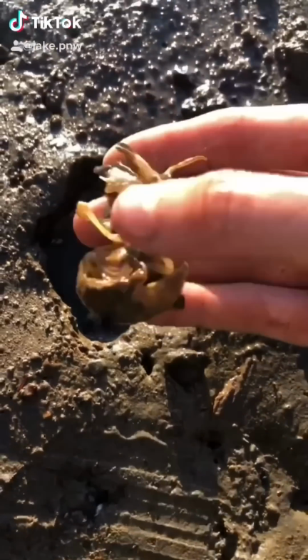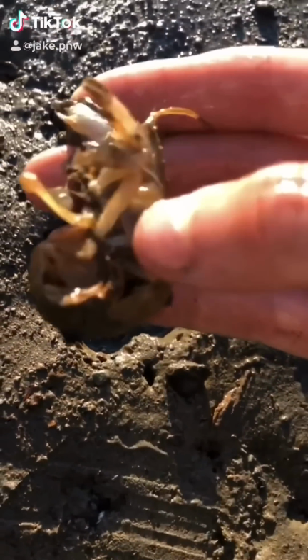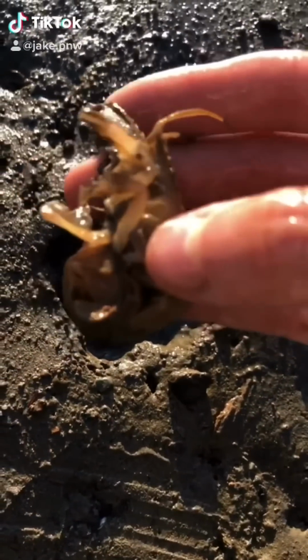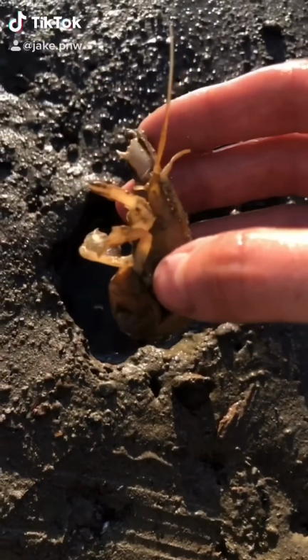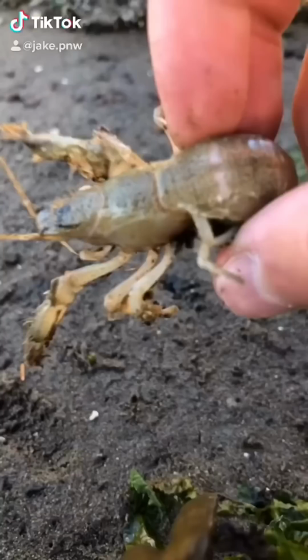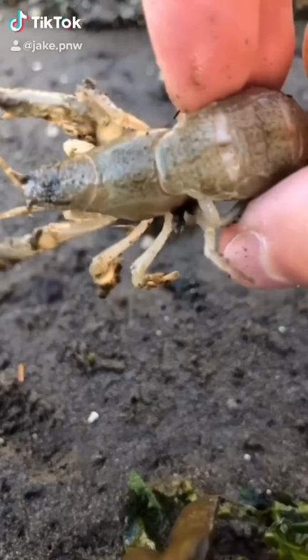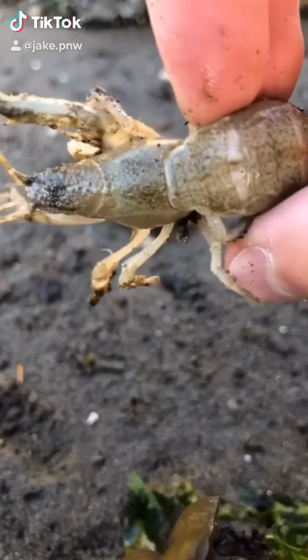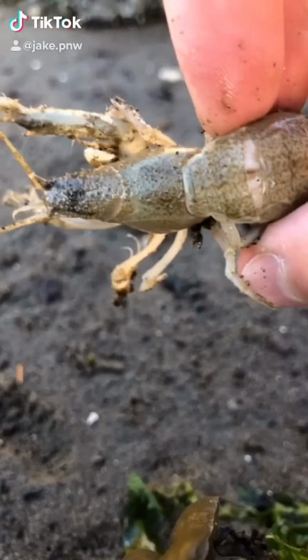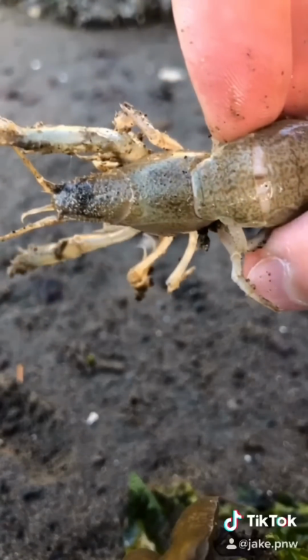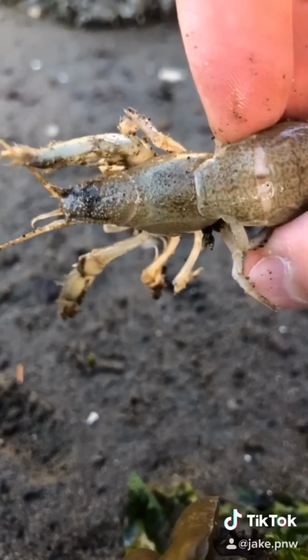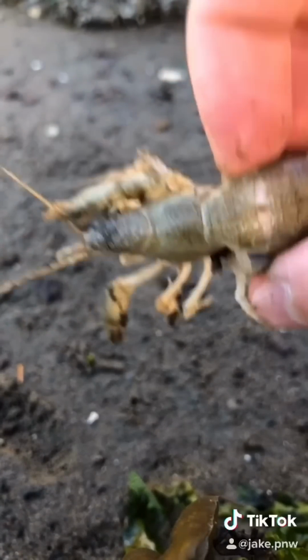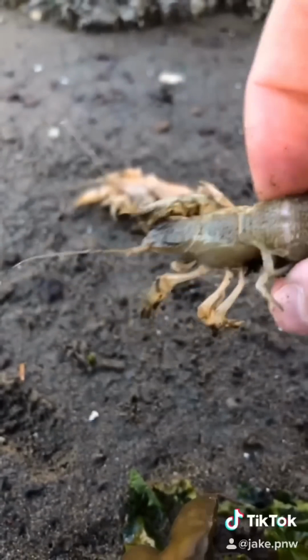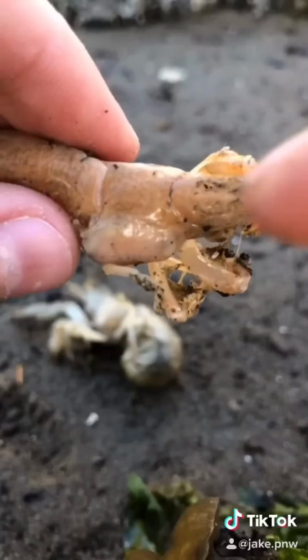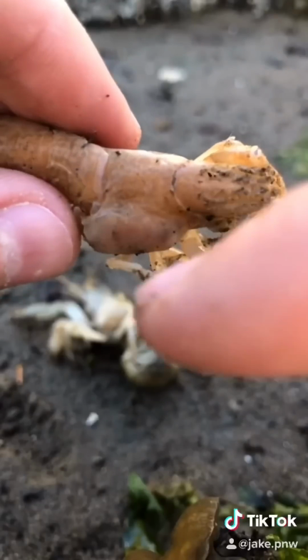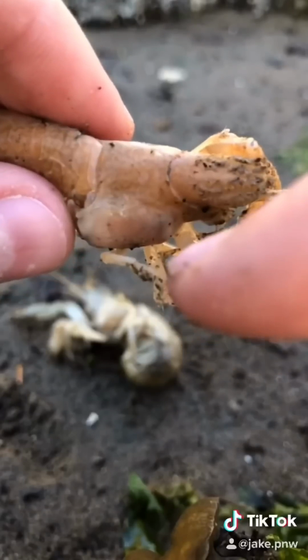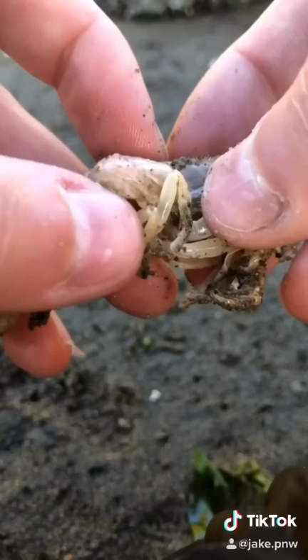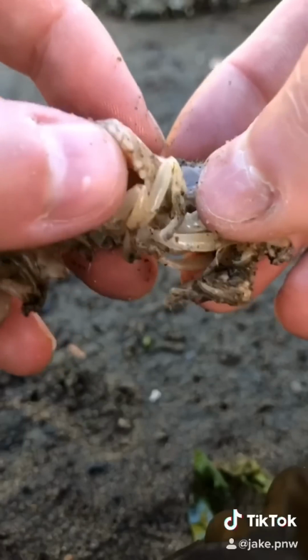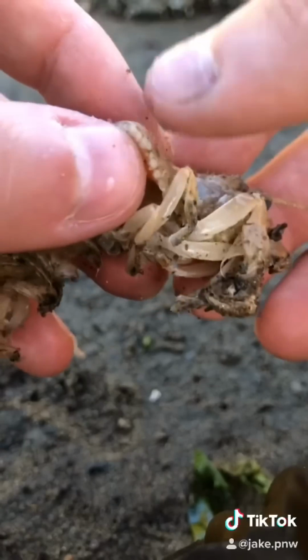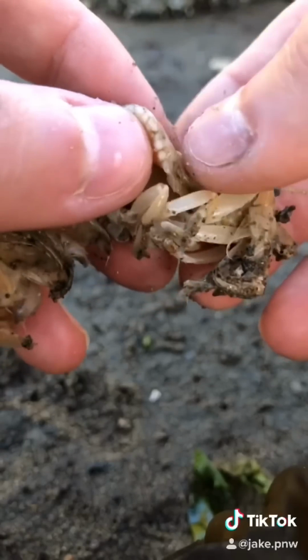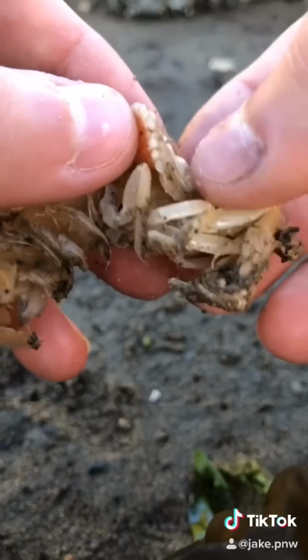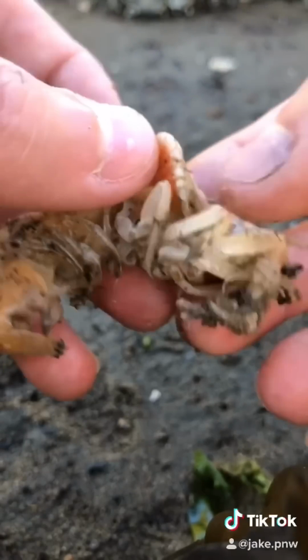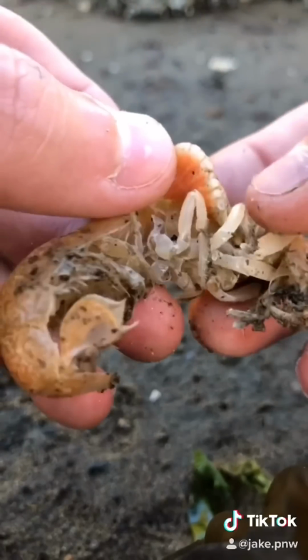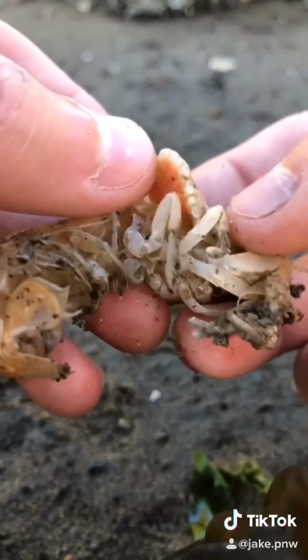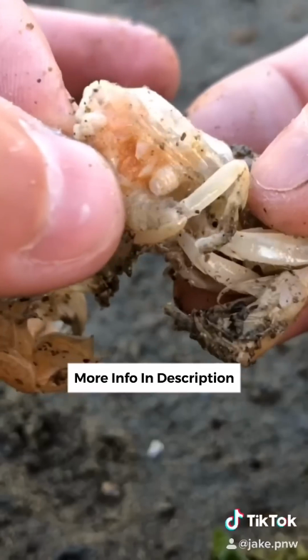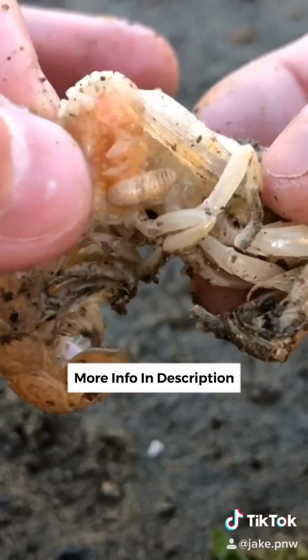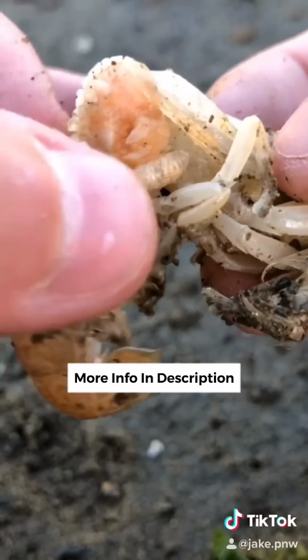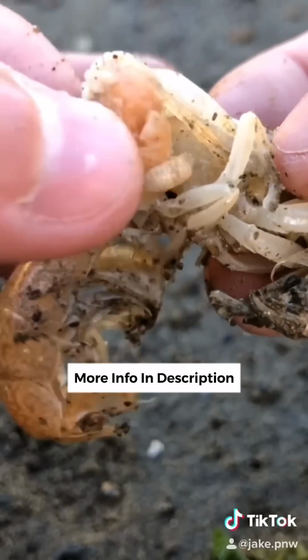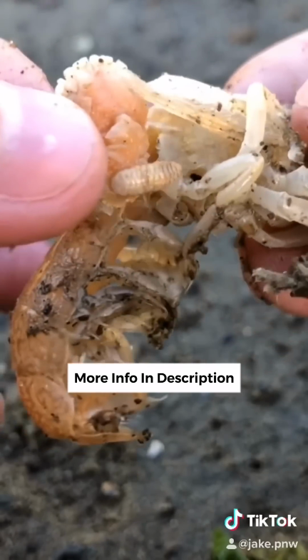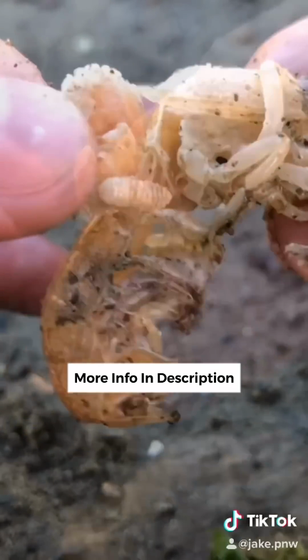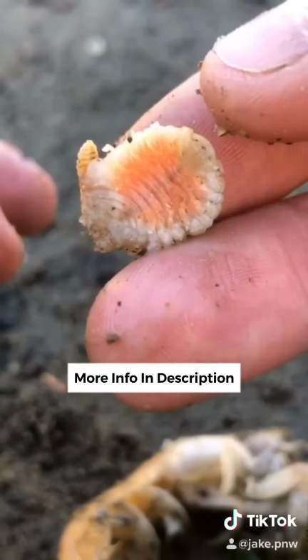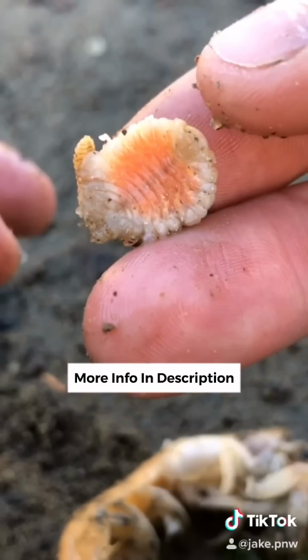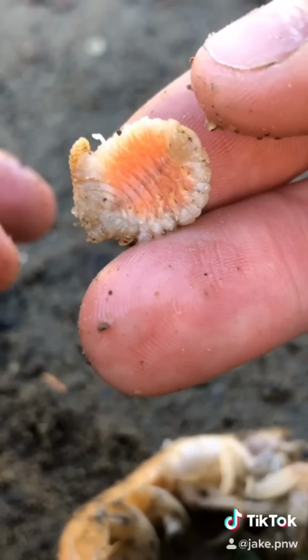Shrimp parasite removals. This shrimp is not affected by a parasite, but this one is. This invasive parasite is rapidly destroying the local ecosystem. Let's find a better use for it as plant compost.